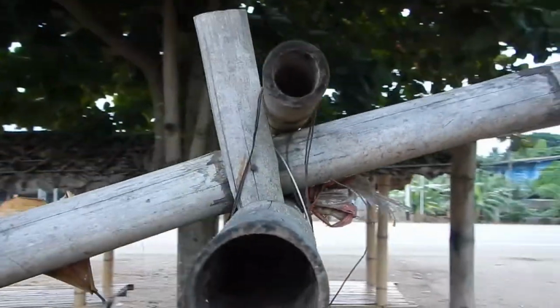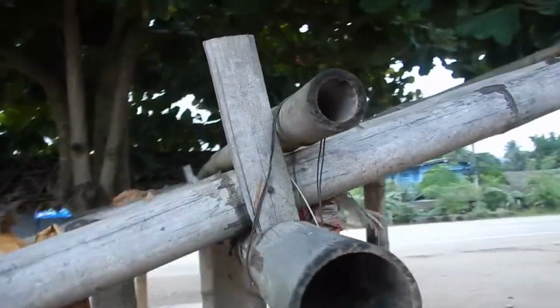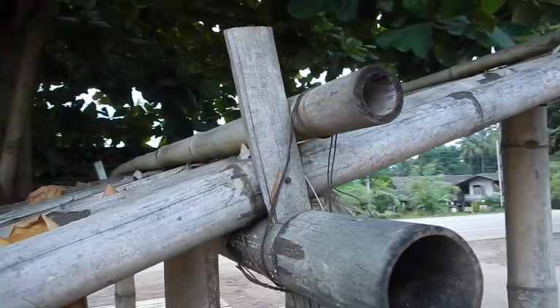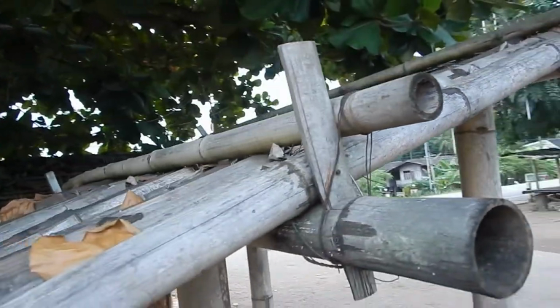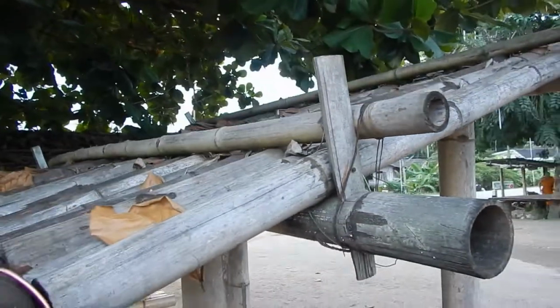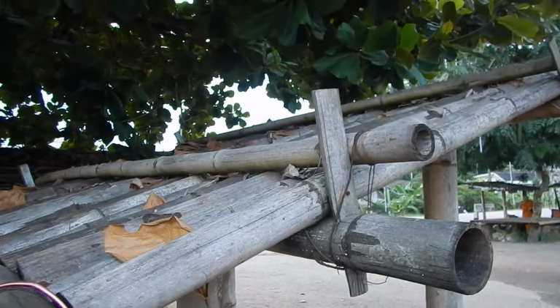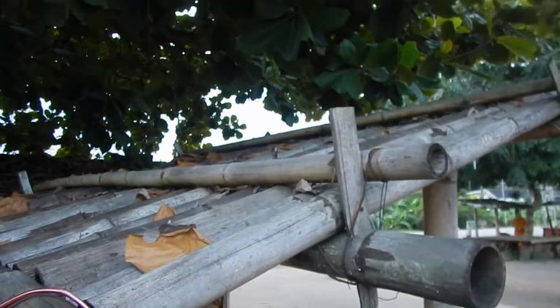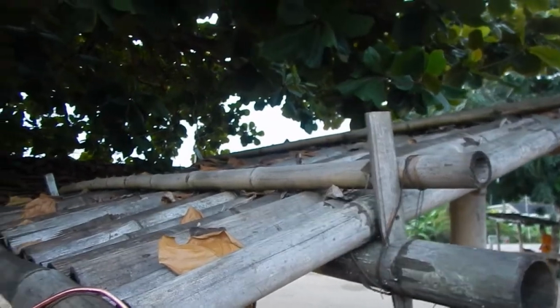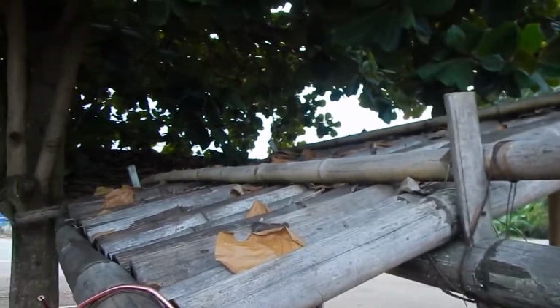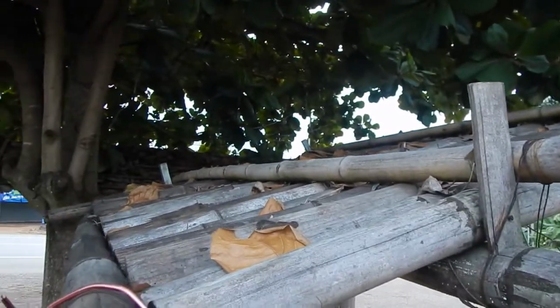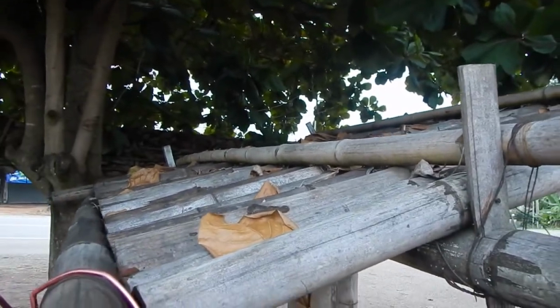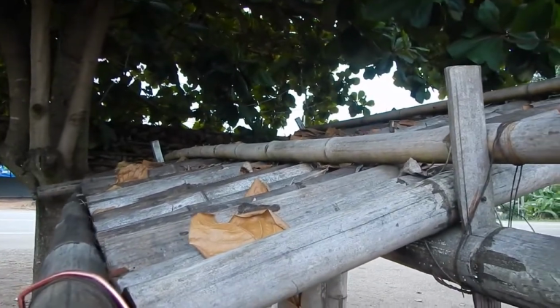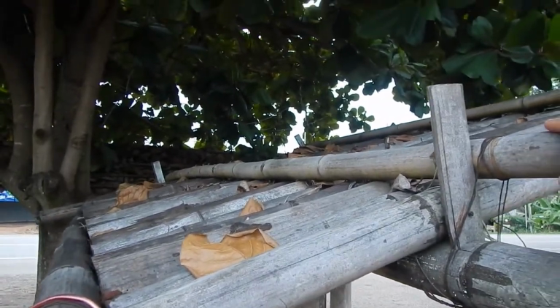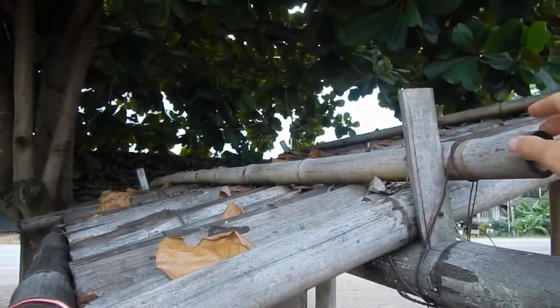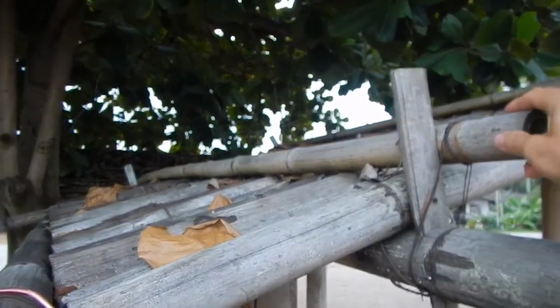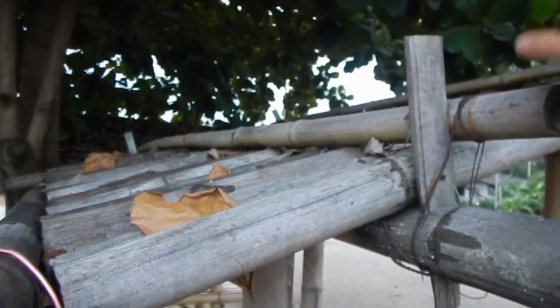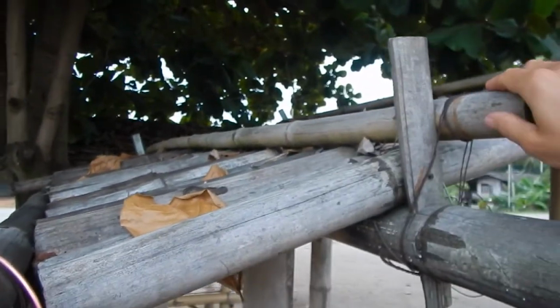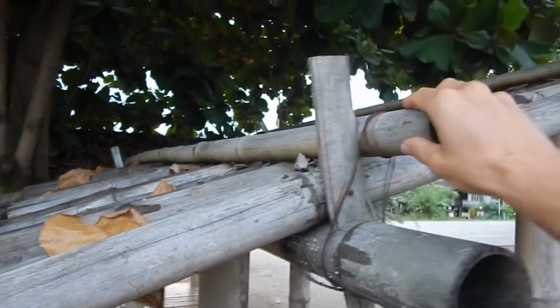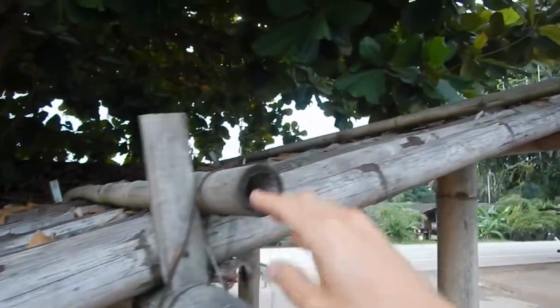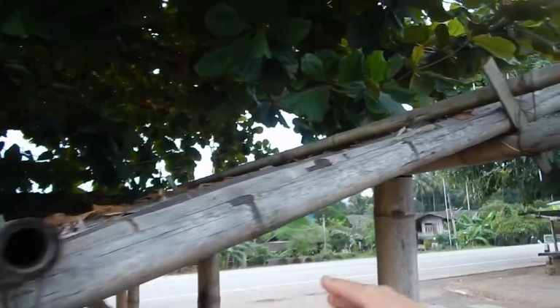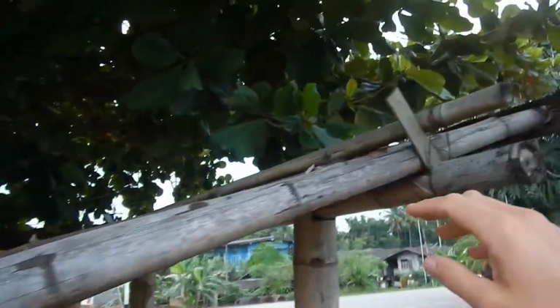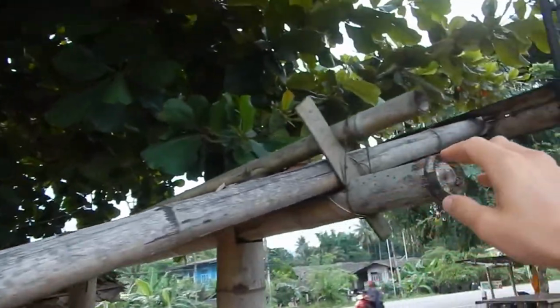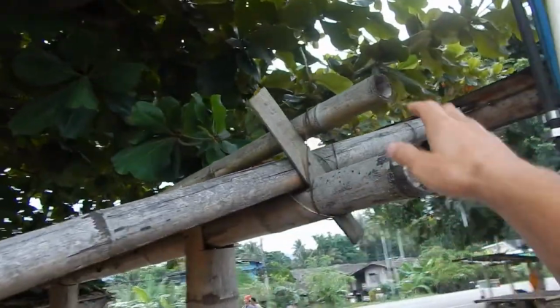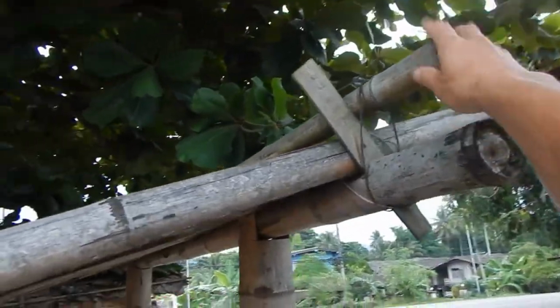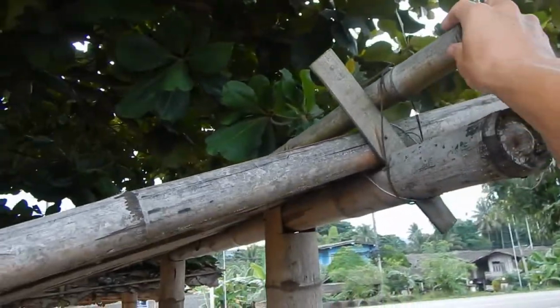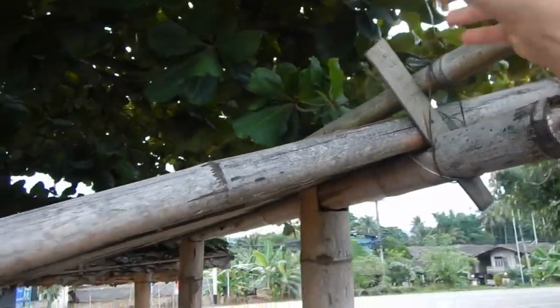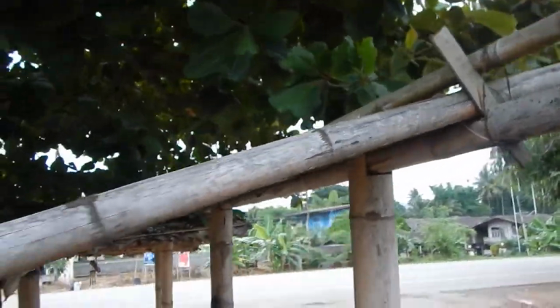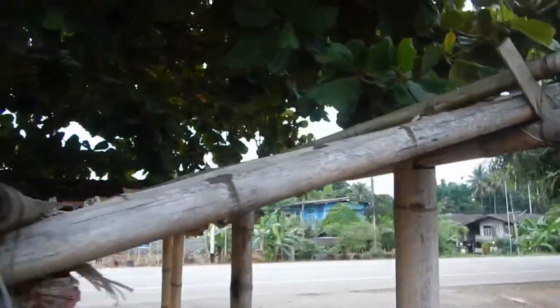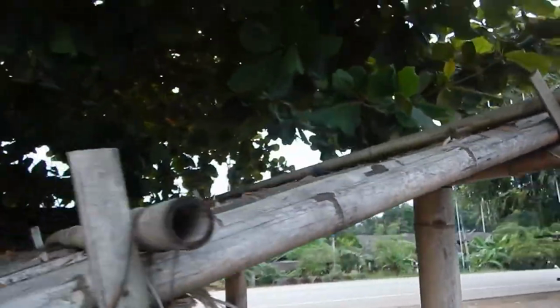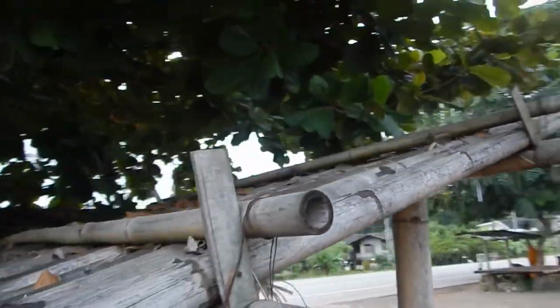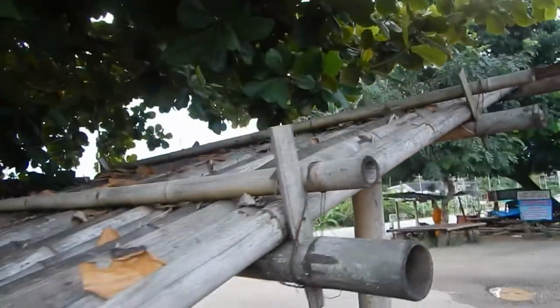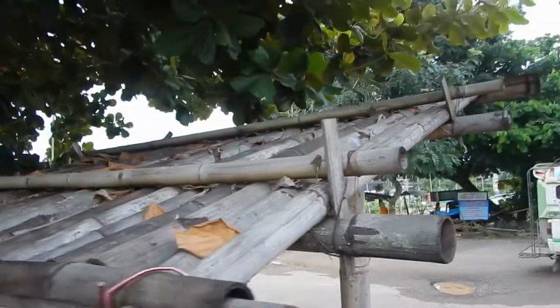The only thing that keeps the roof in place so it doesn't blow off is this beam and this beam. So there are just two beams holding everything together.